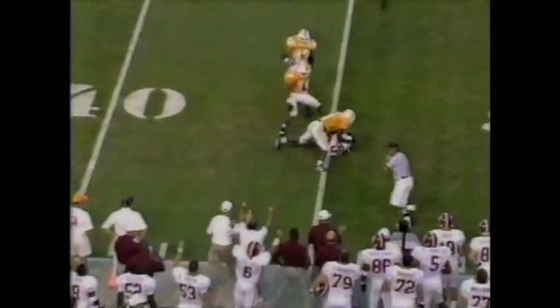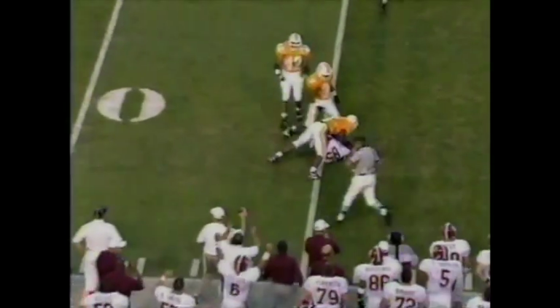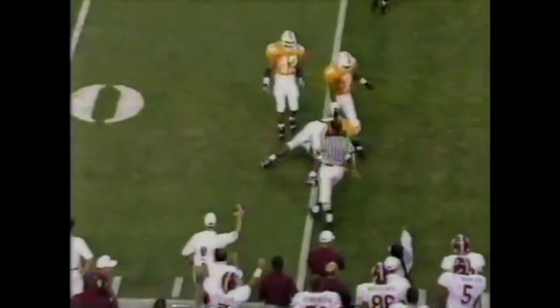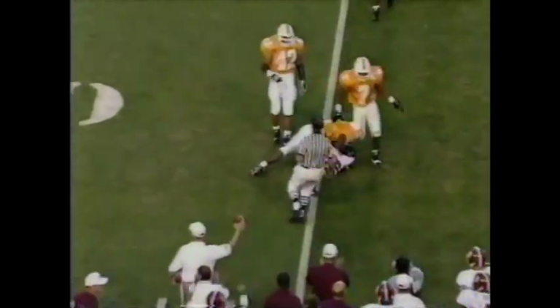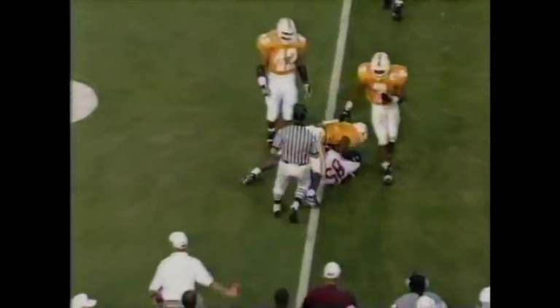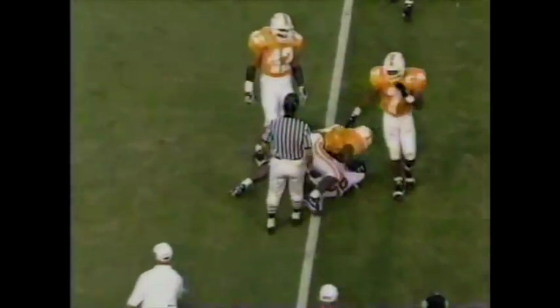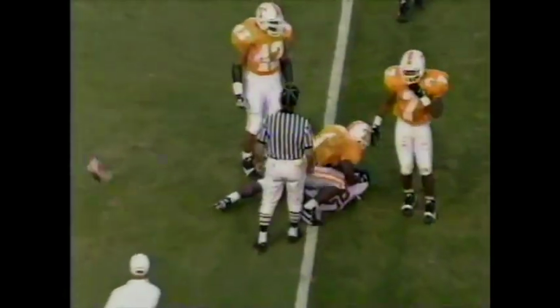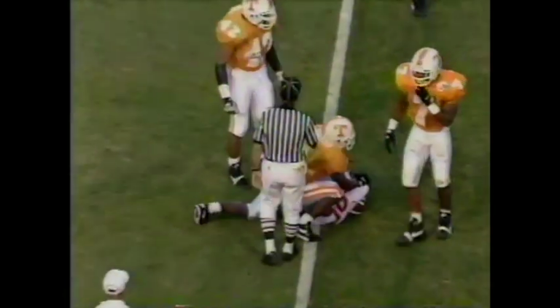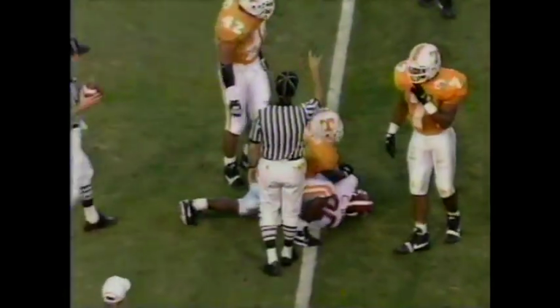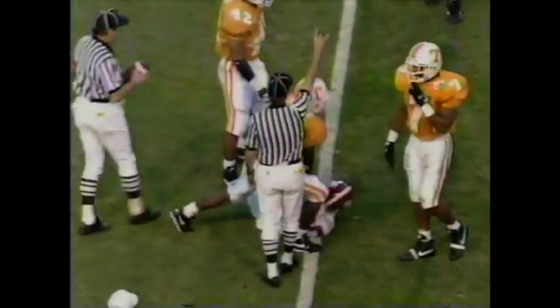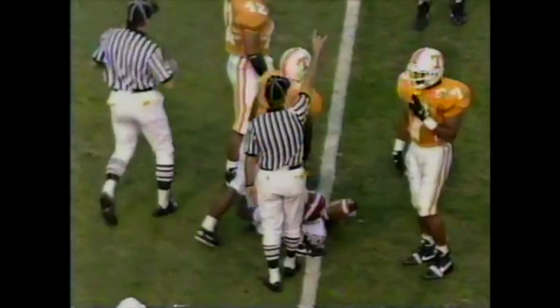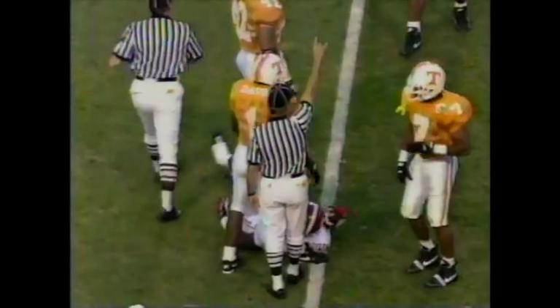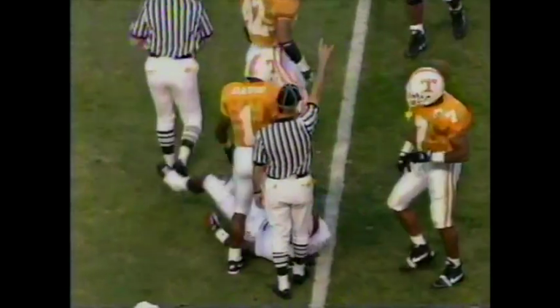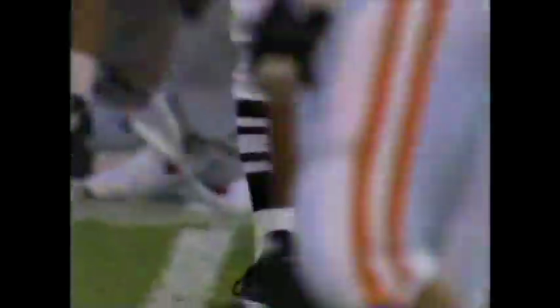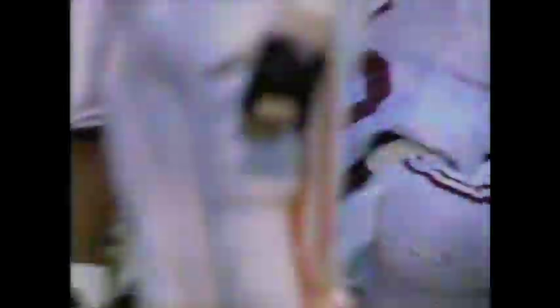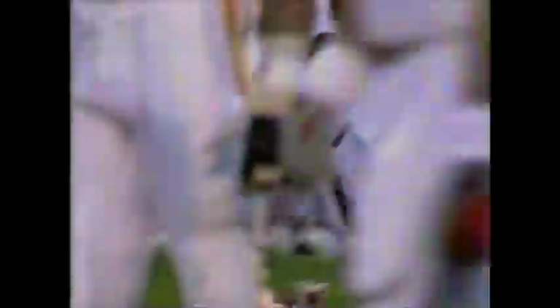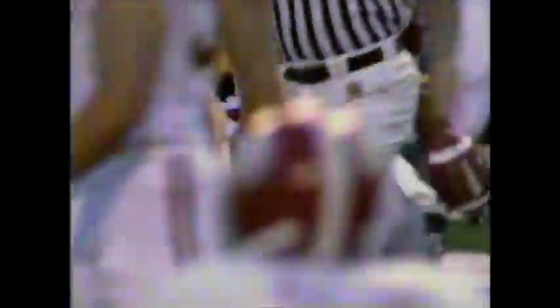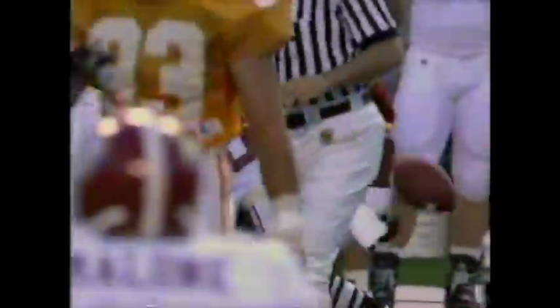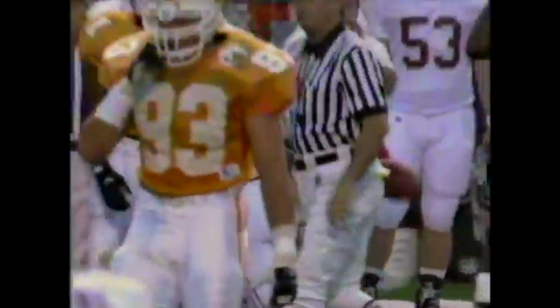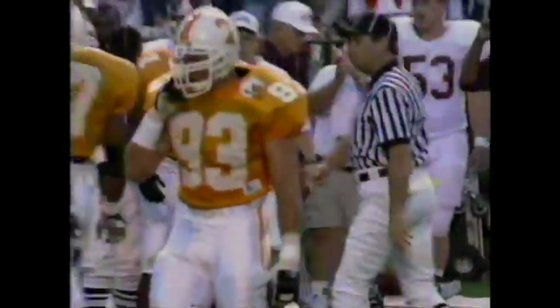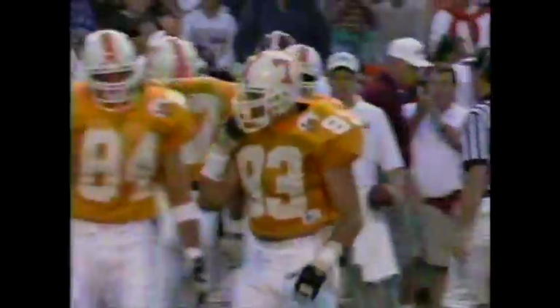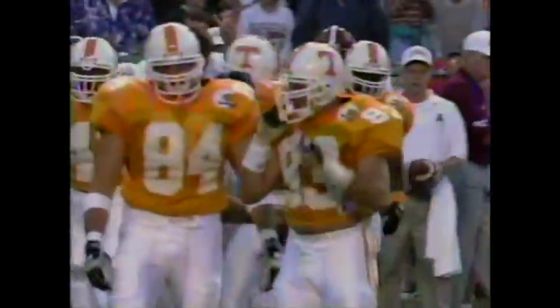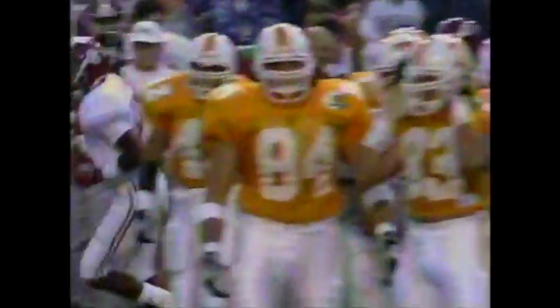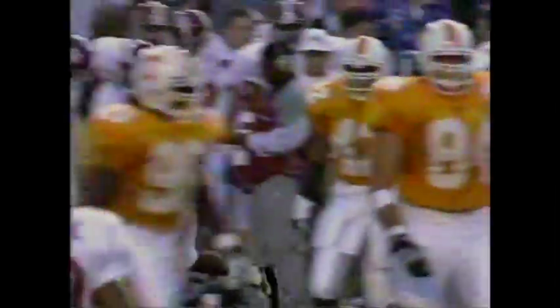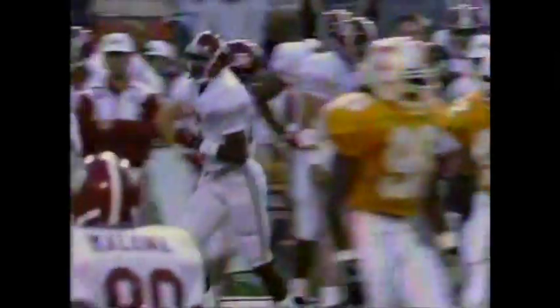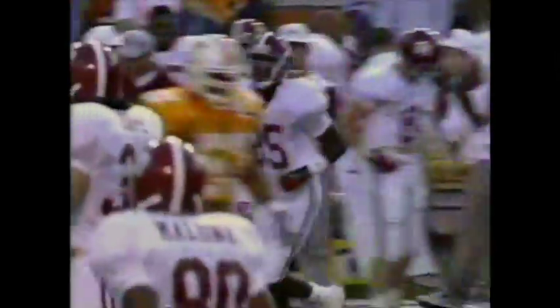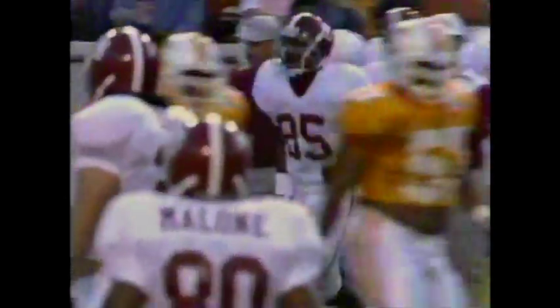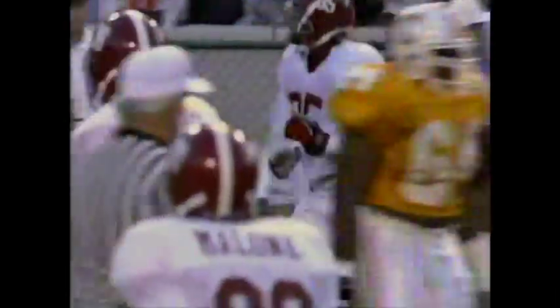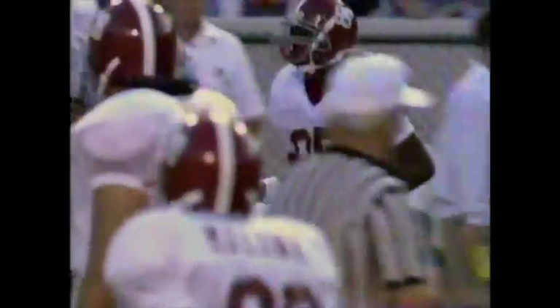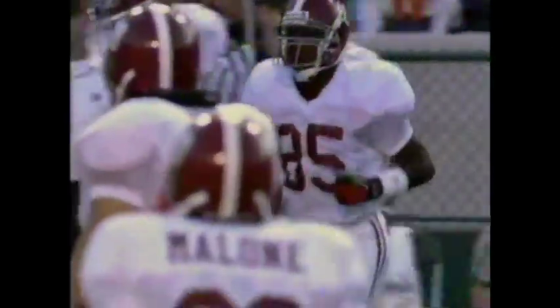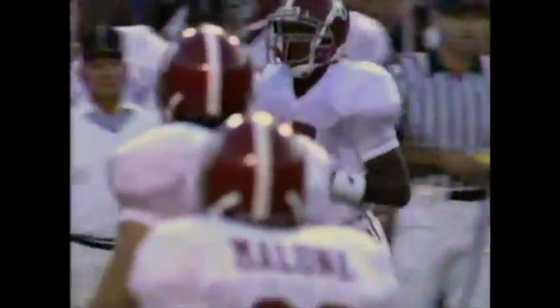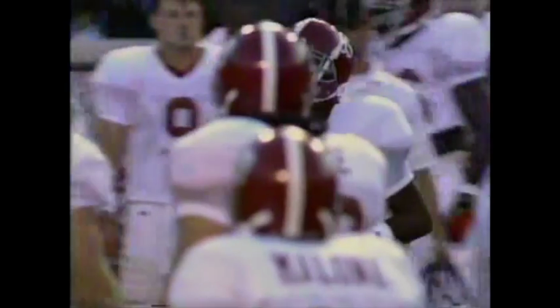Throws that one complete to Curtis Brown. In the short strike to the 45-yard line, it's going to bring up a second down and about three for Alabama.